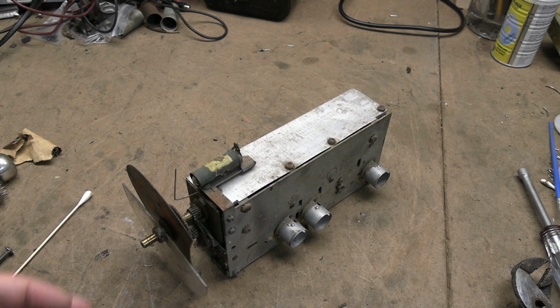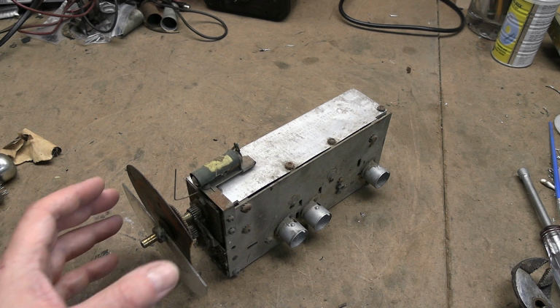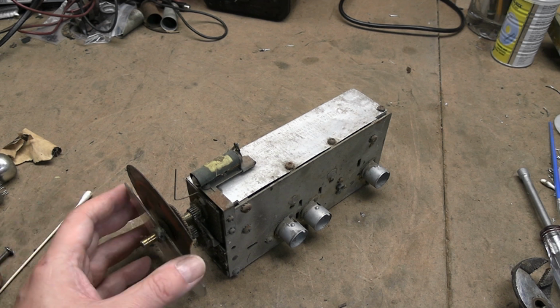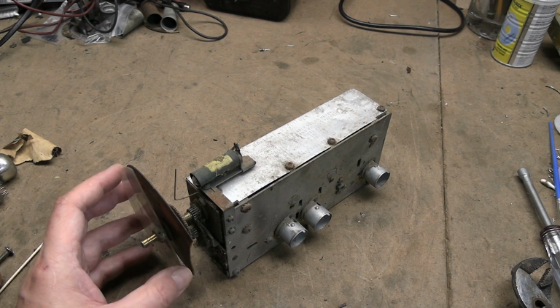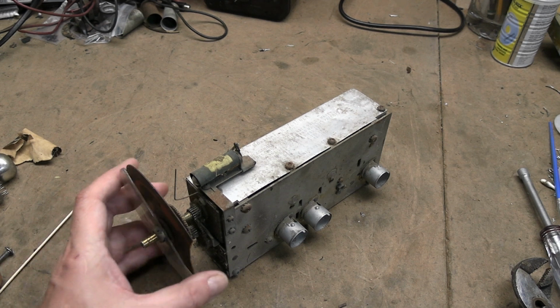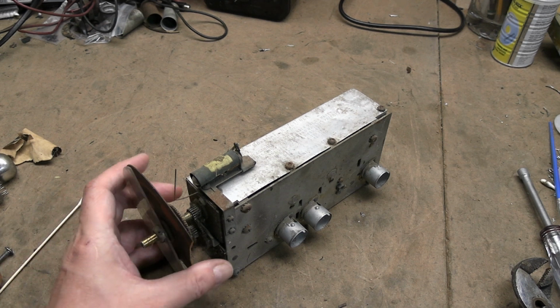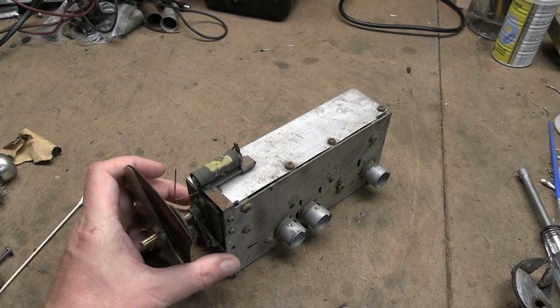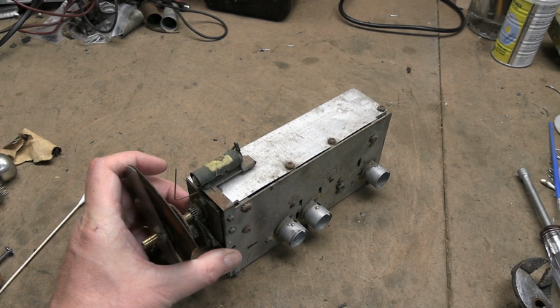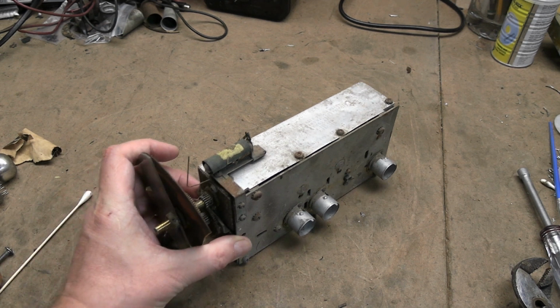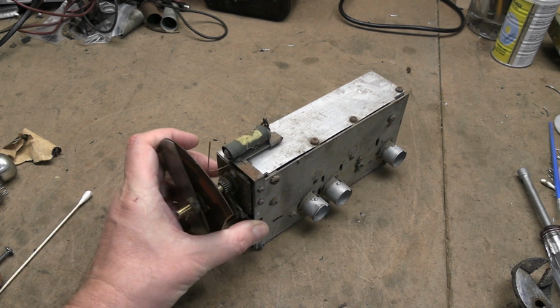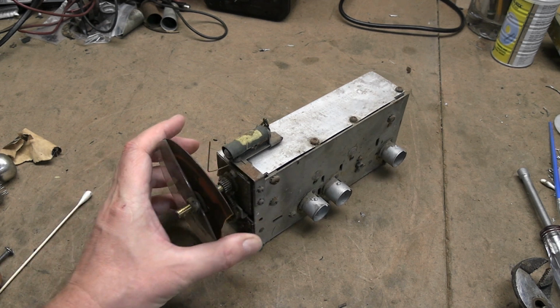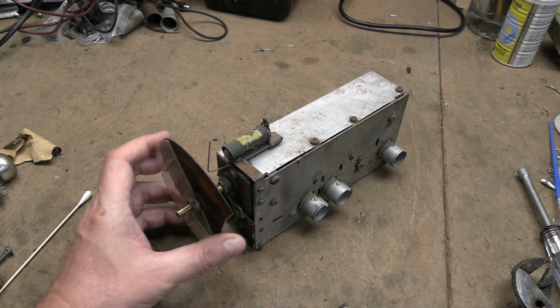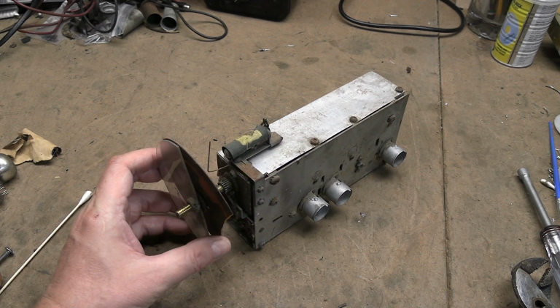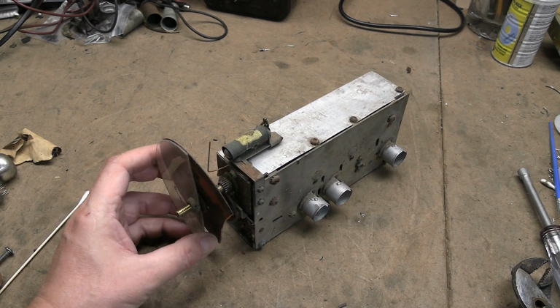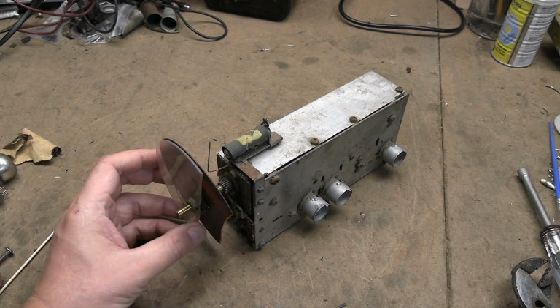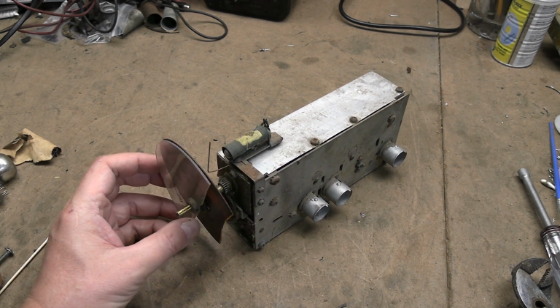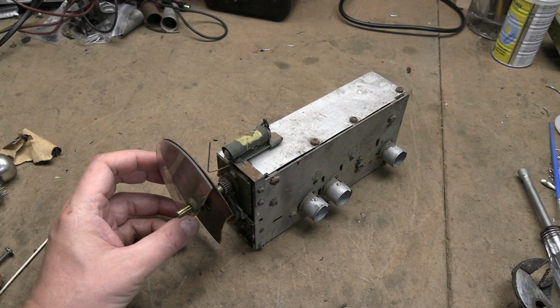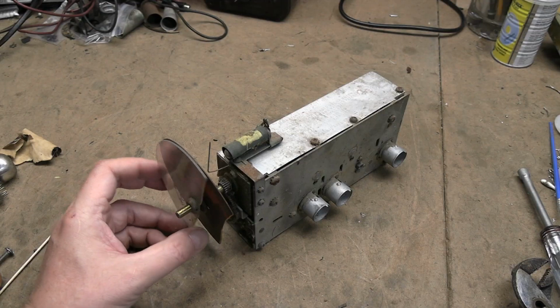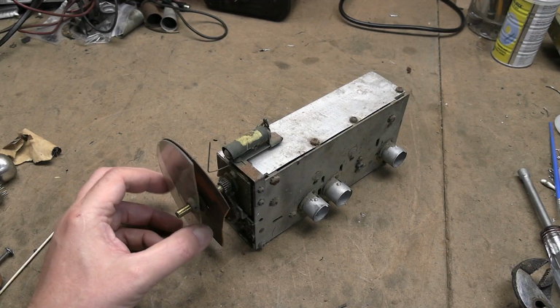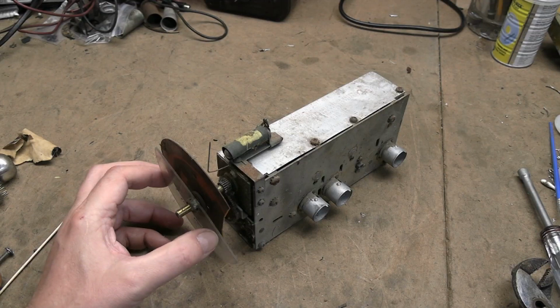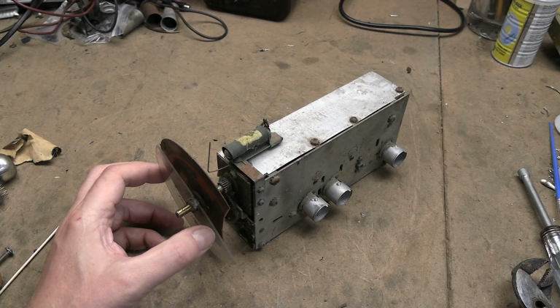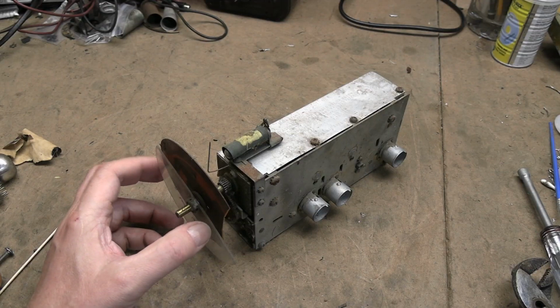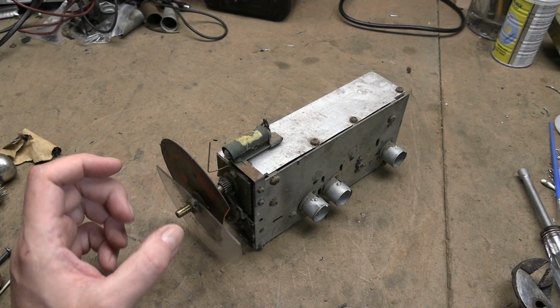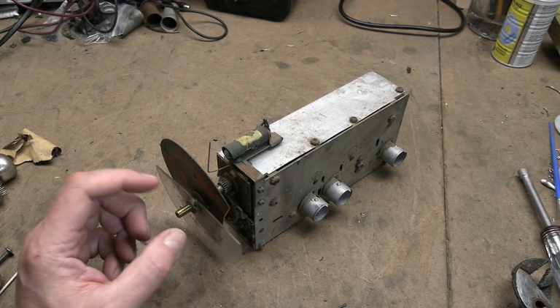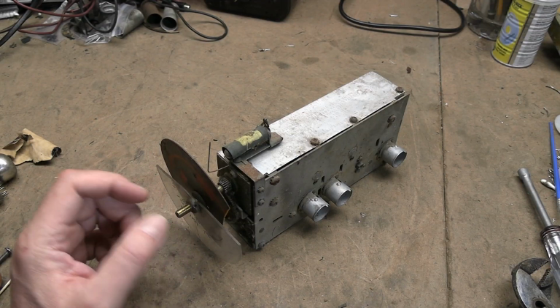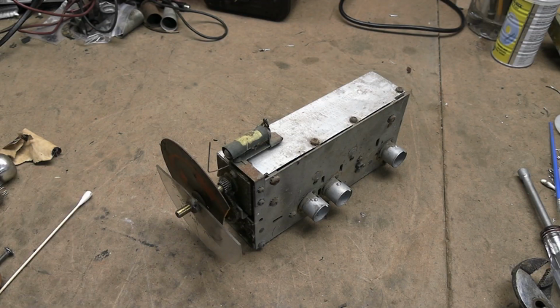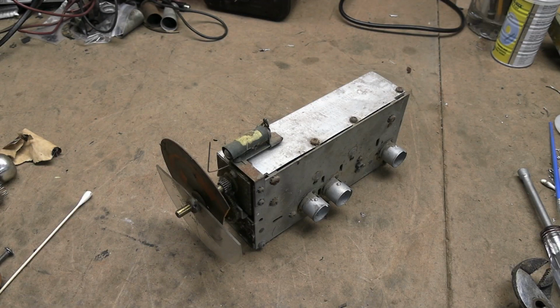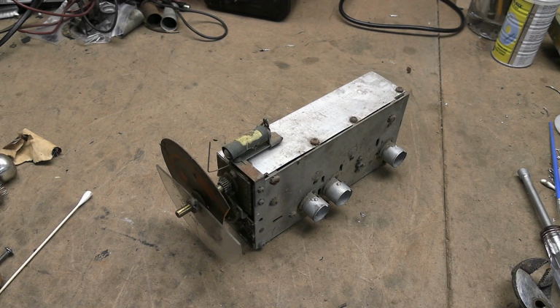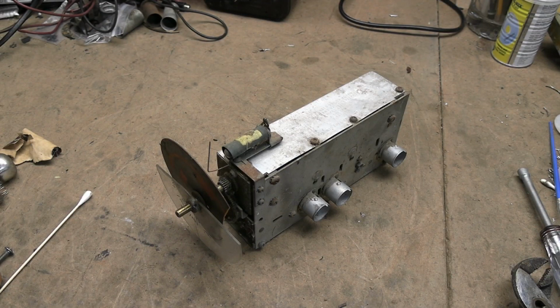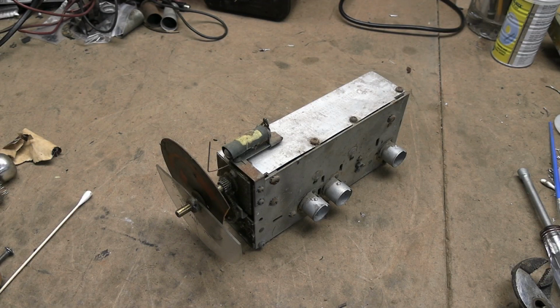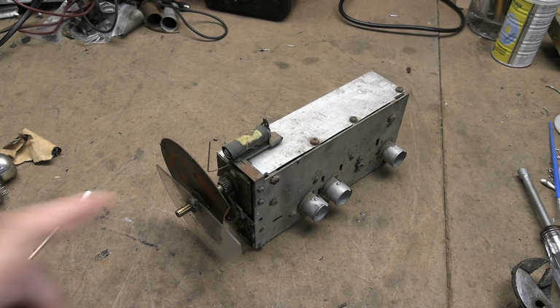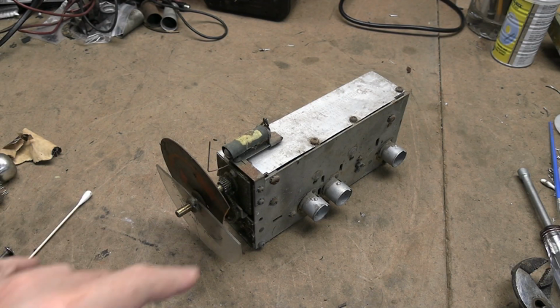Hey guys, this is a follow-up video to the Stromberg Carlson TS-10. I started fooling around with, in particular, the gear.